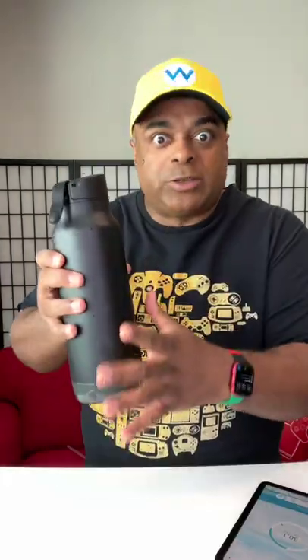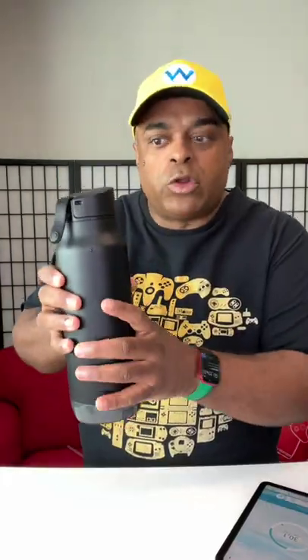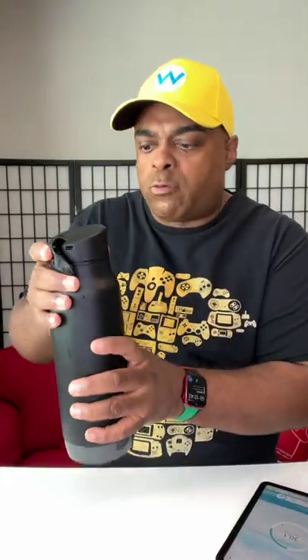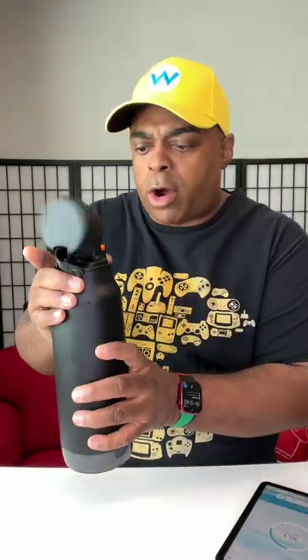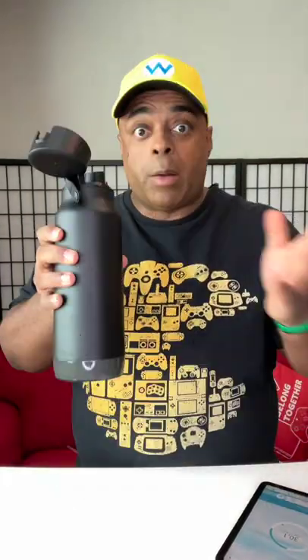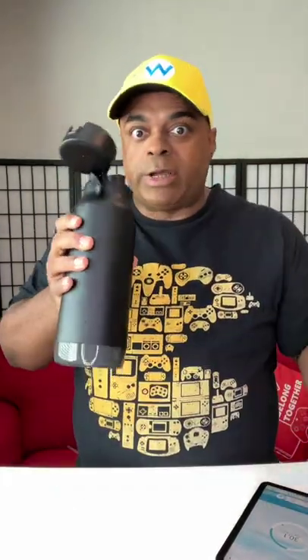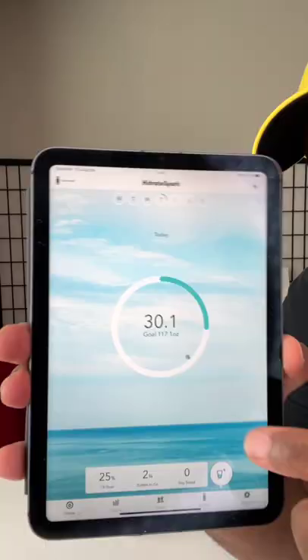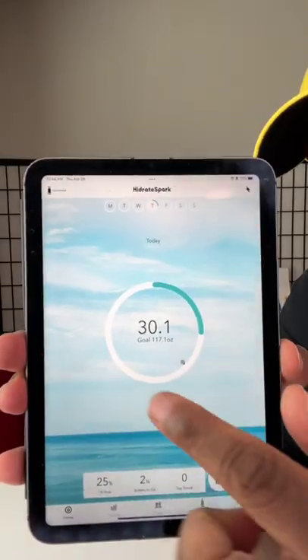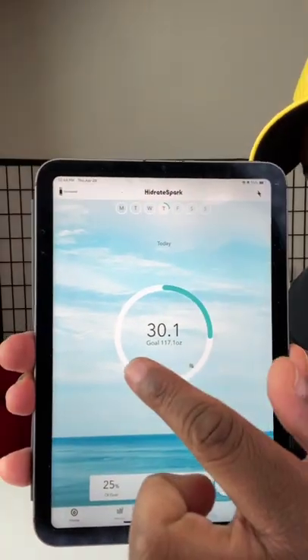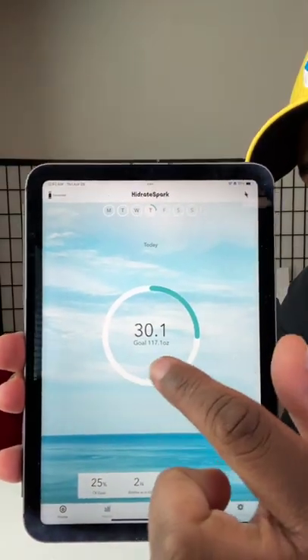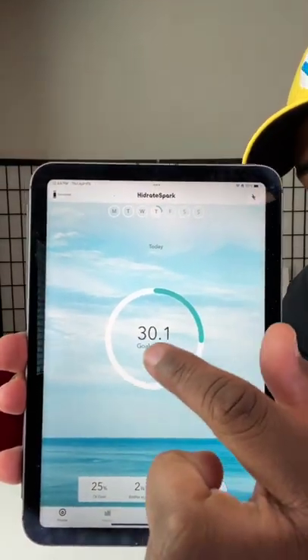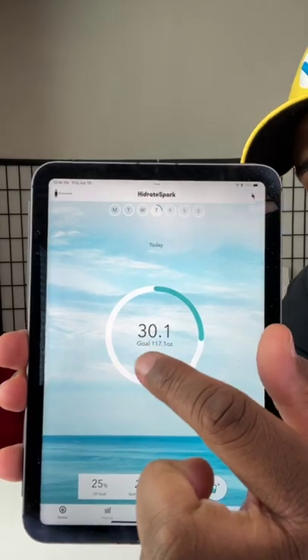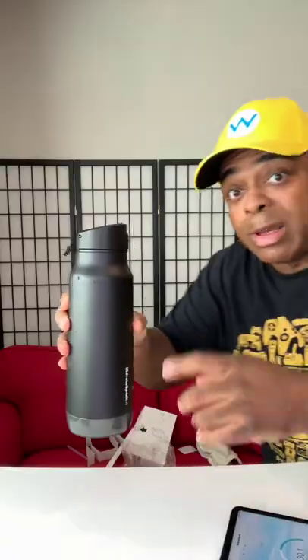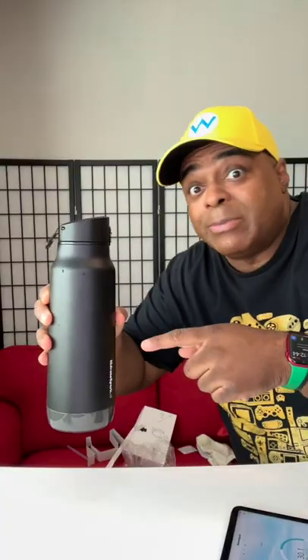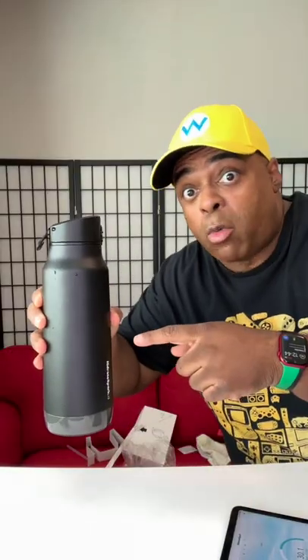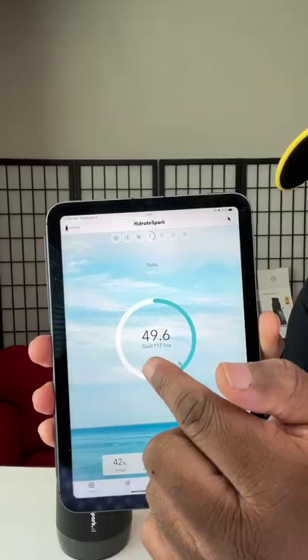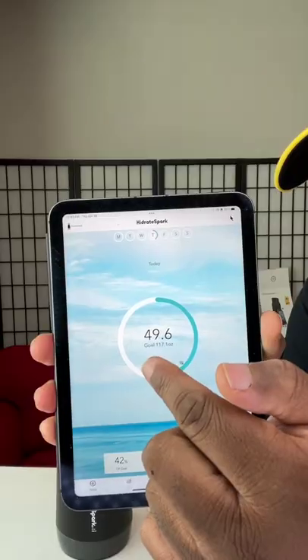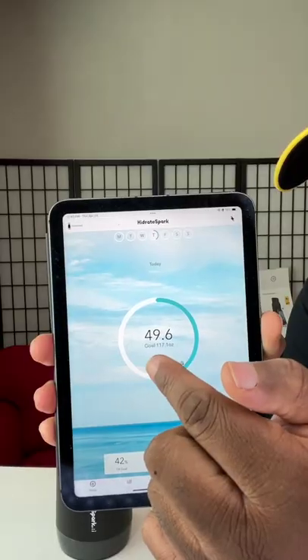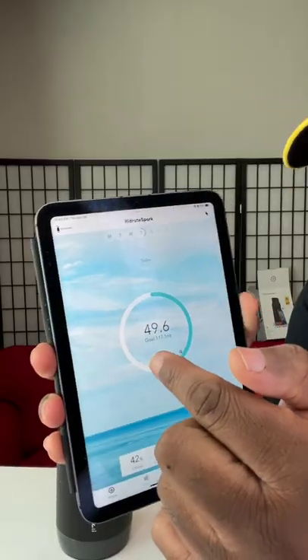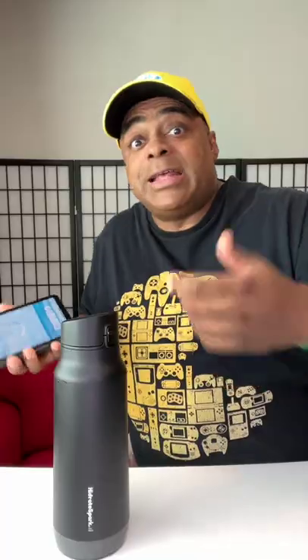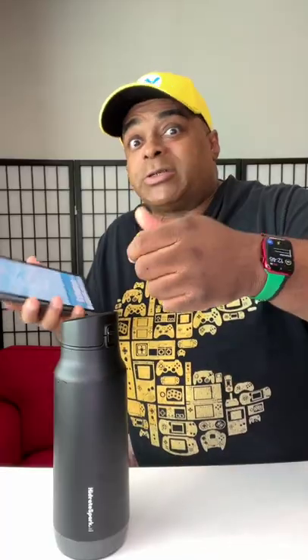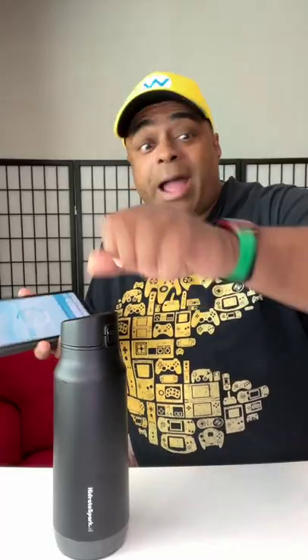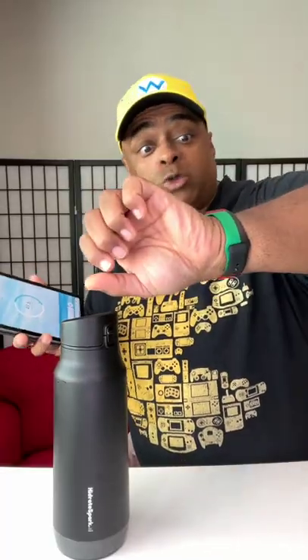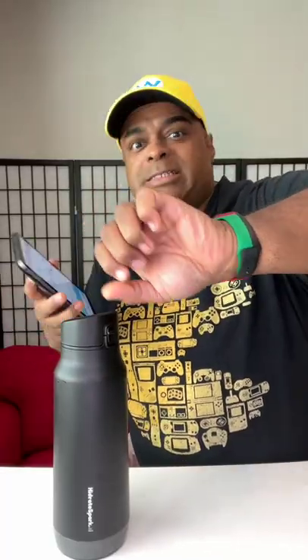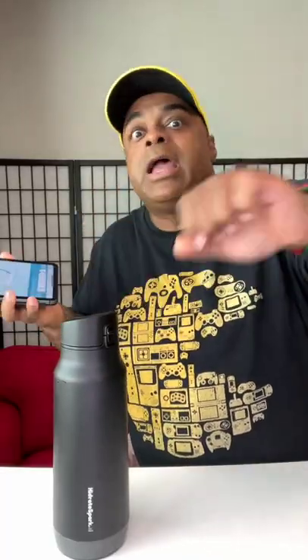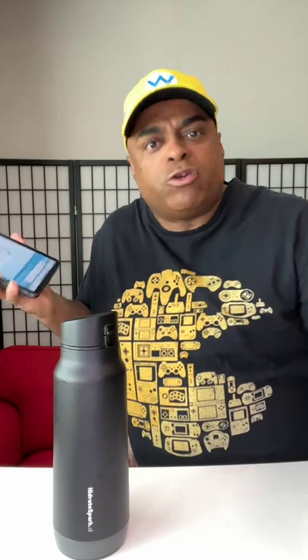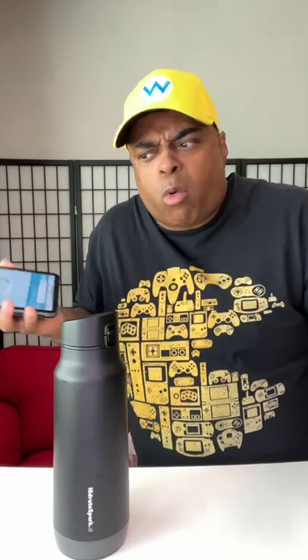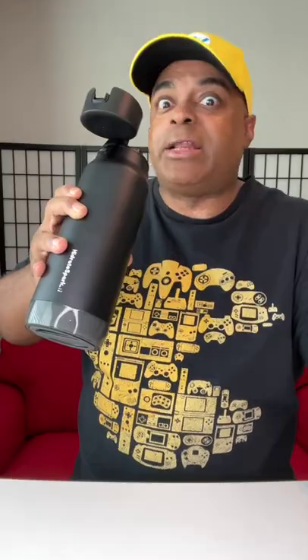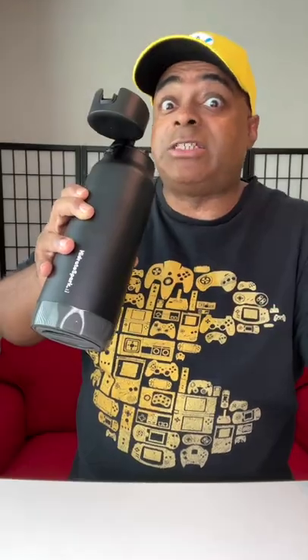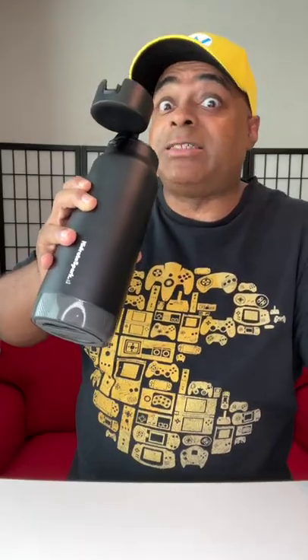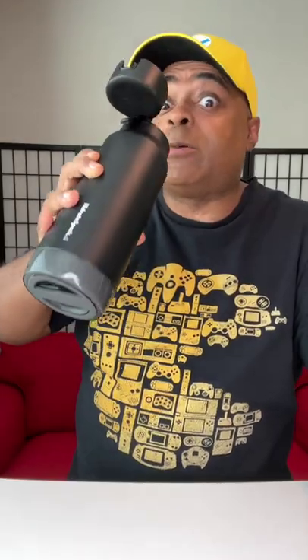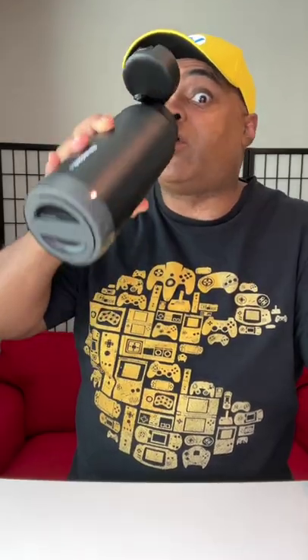I filled the bottle with water. I'm gonna drink some. So far it says I've drank 30 ounces. Going up to 49.6, but it didn't report it to my app so I can see if I need to drink more water. I changed the setting — let's see what happens when I drink.